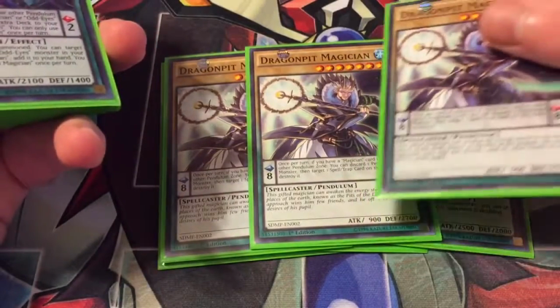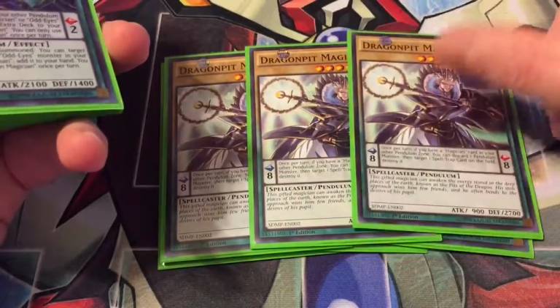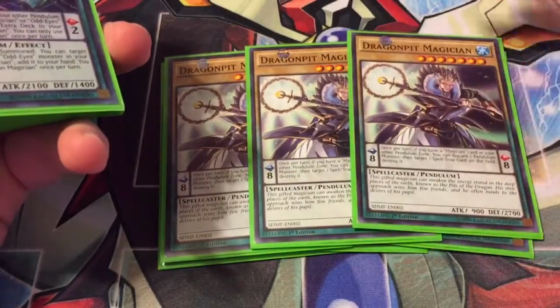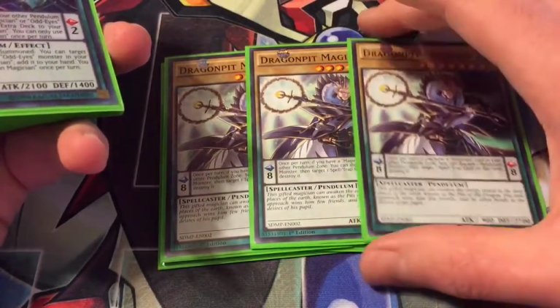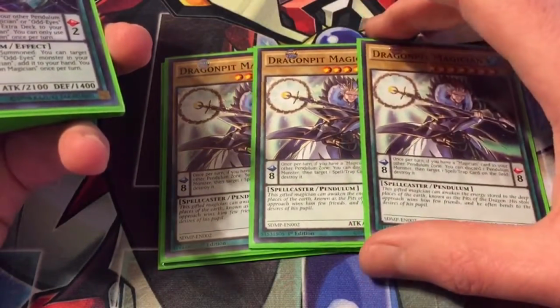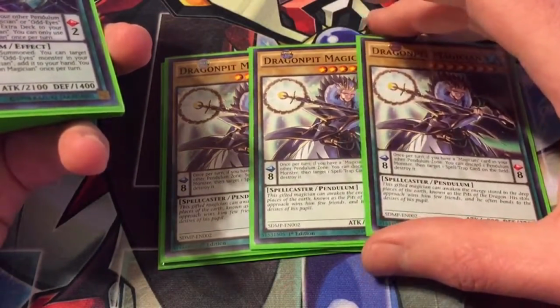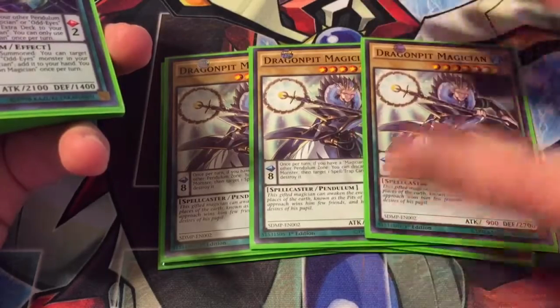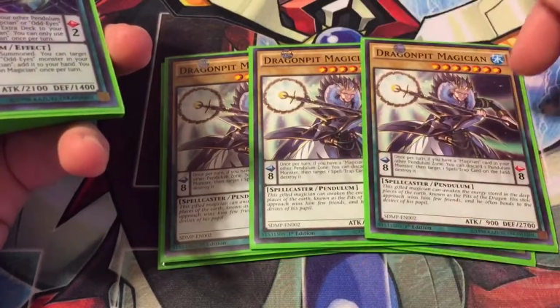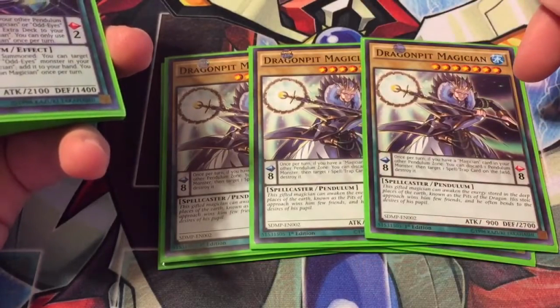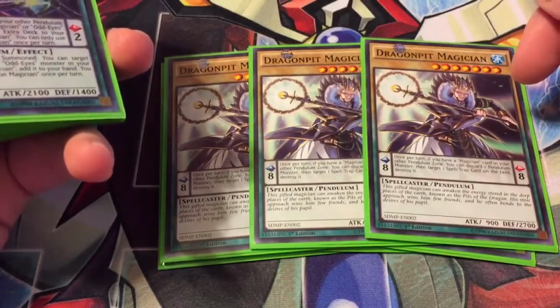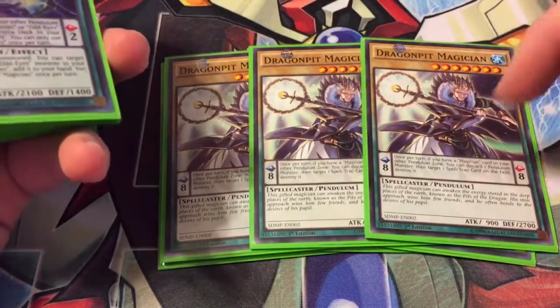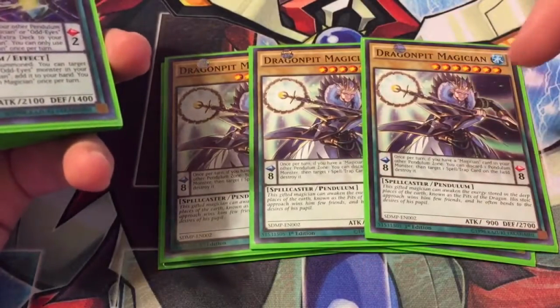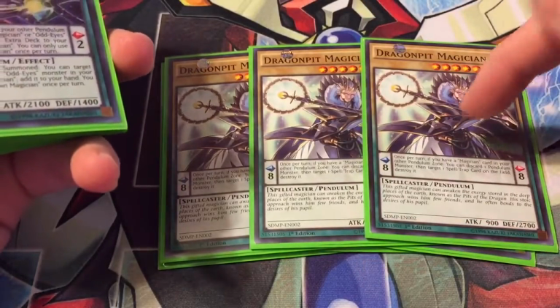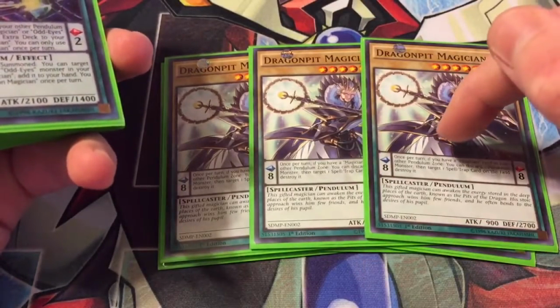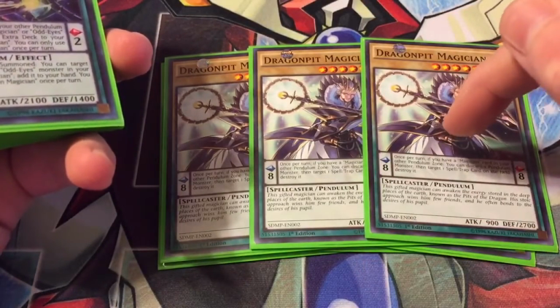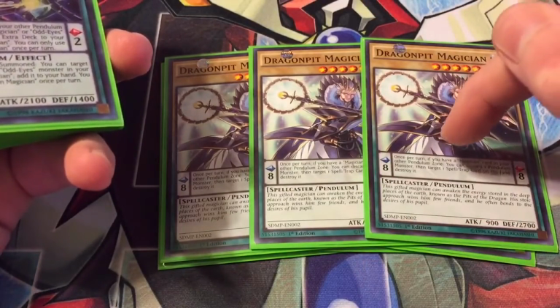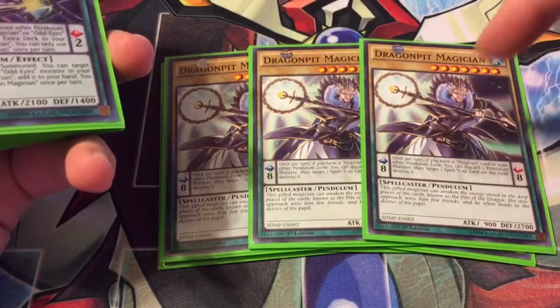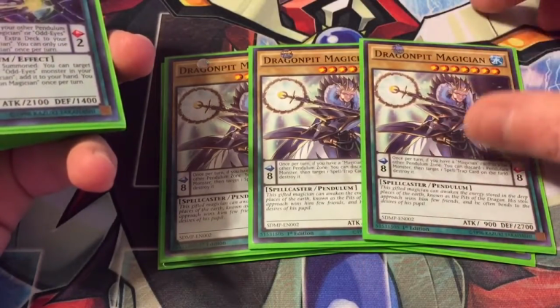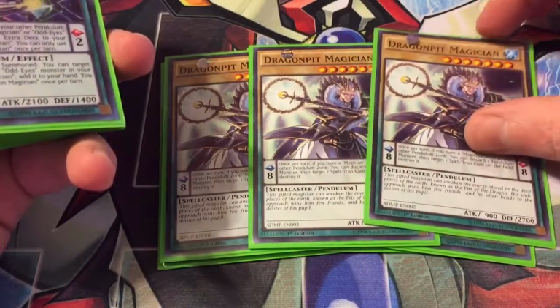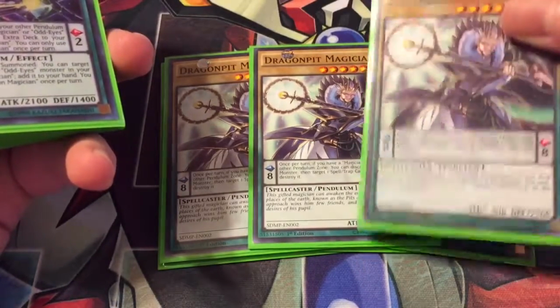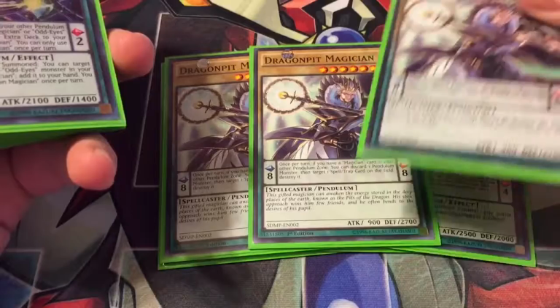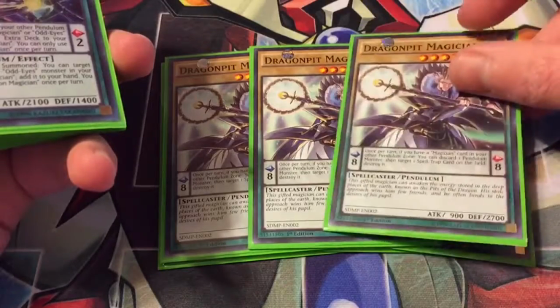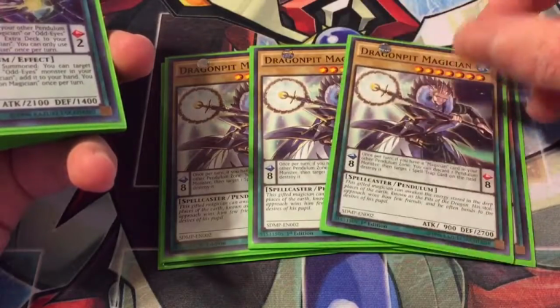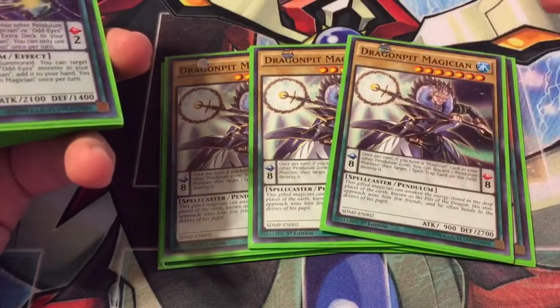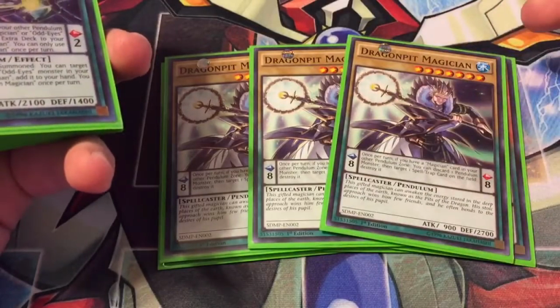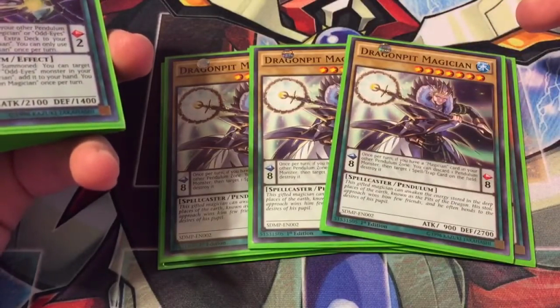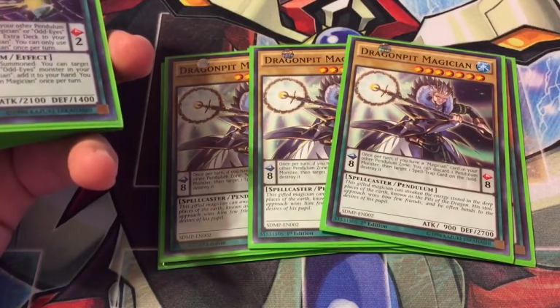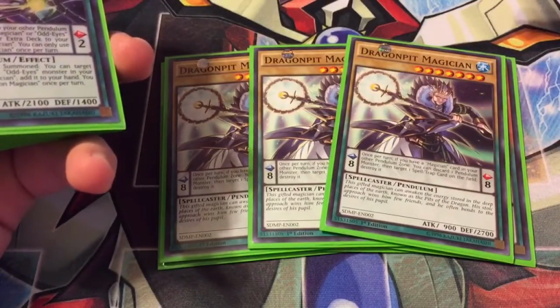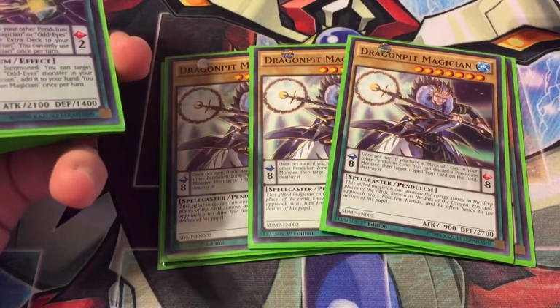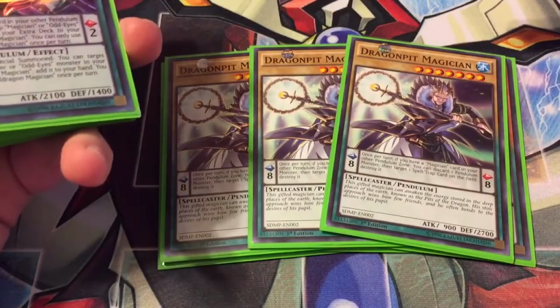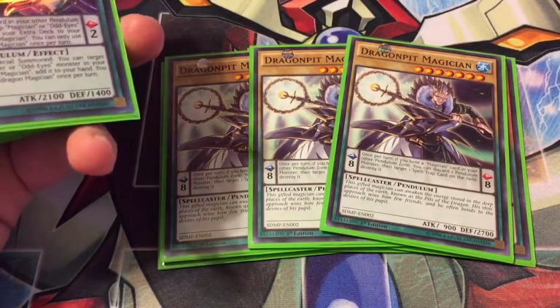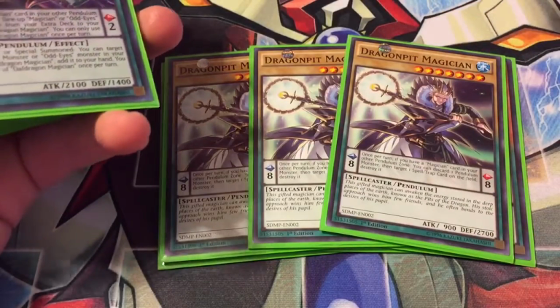Then we've got triple Dragon Pit — your main level eight guy, well scale eight. He's just good for getting off your Xyz, pretty much just because he's rank eight. And if you control a magician in your other pendulum zone, you can discard a pendulum monster to target a spell or trap and destroy it.